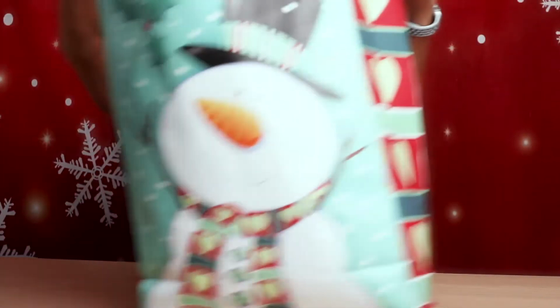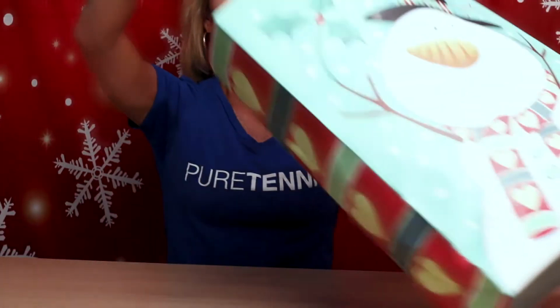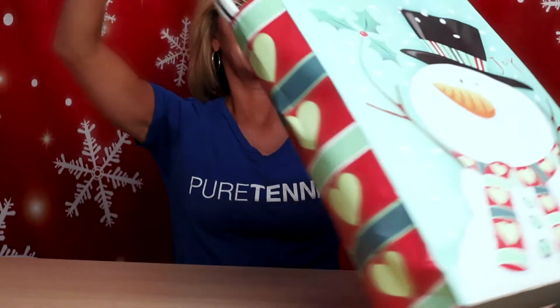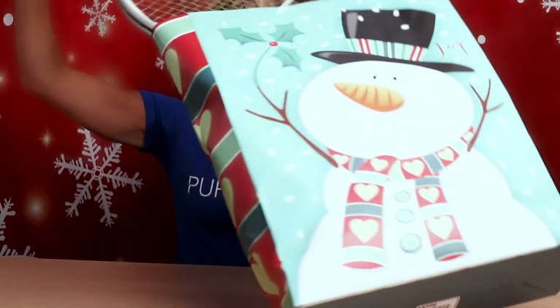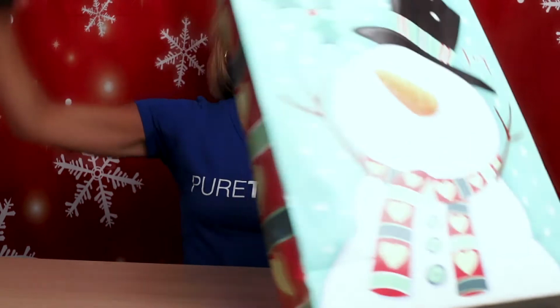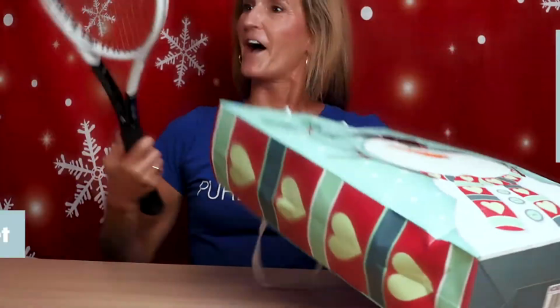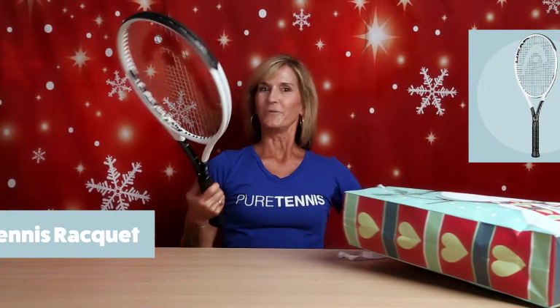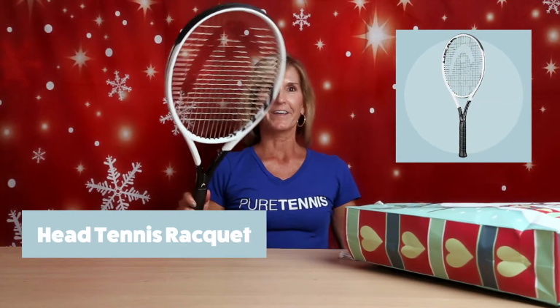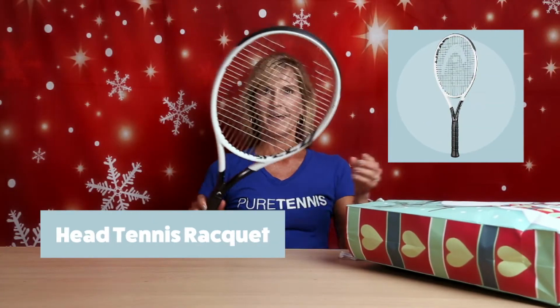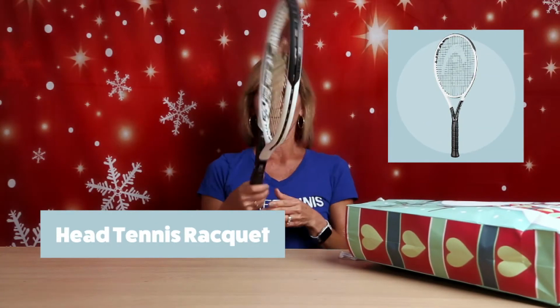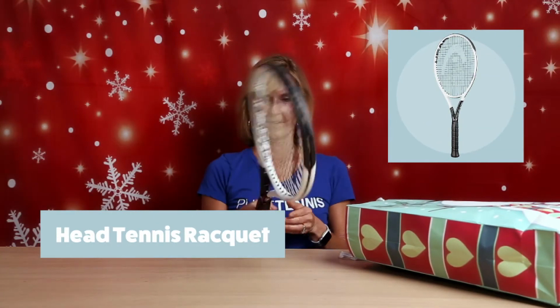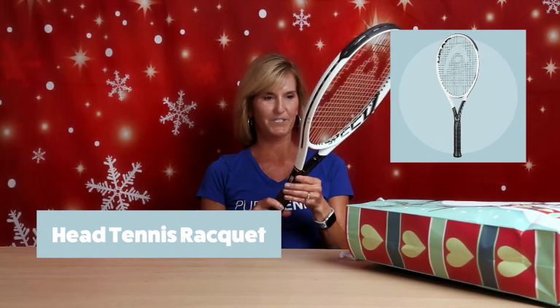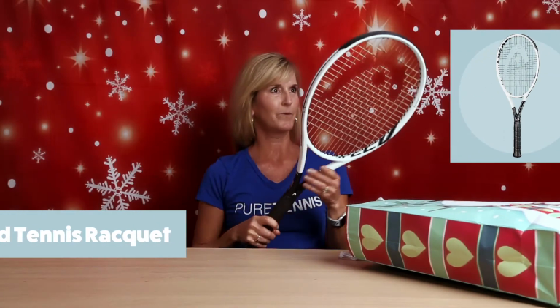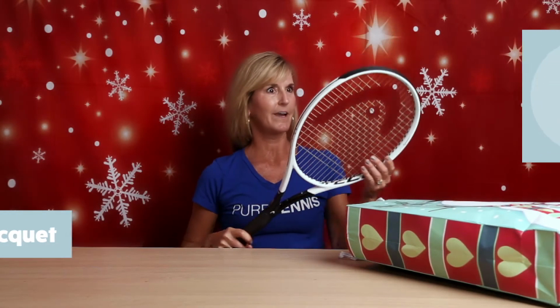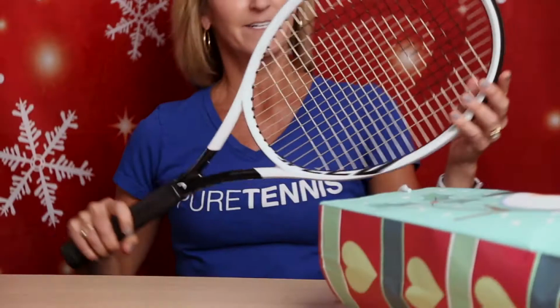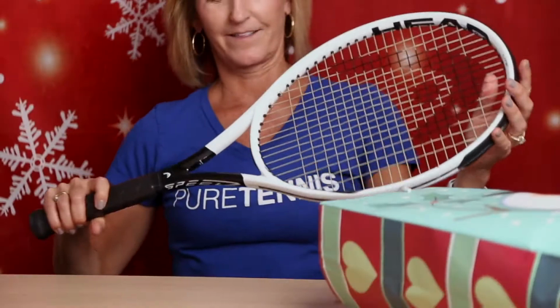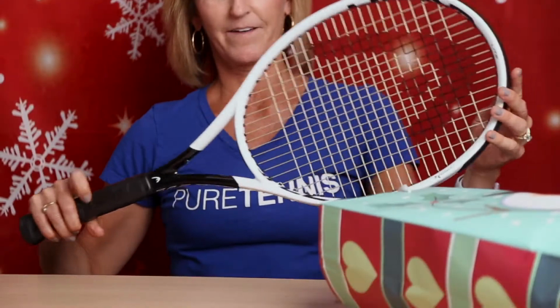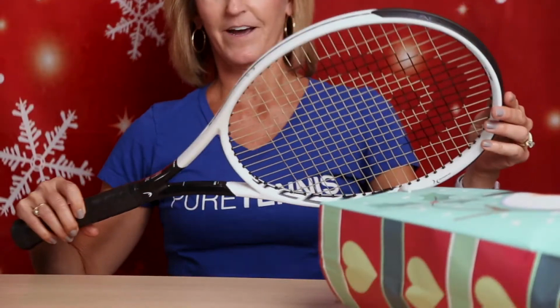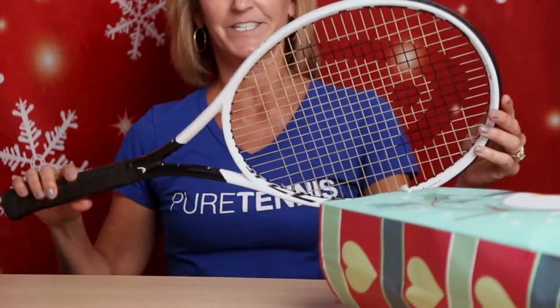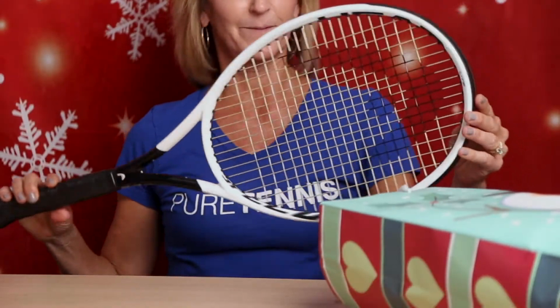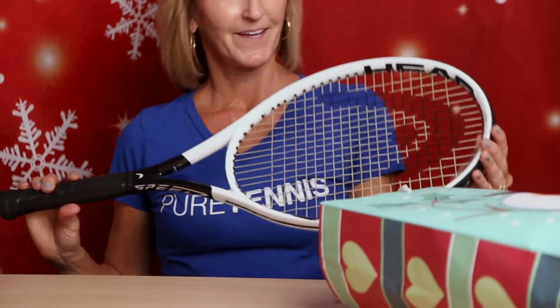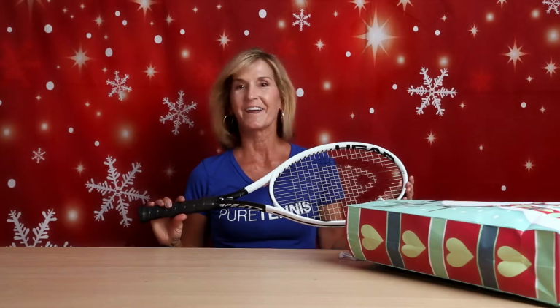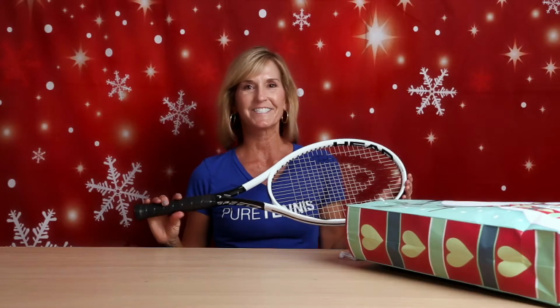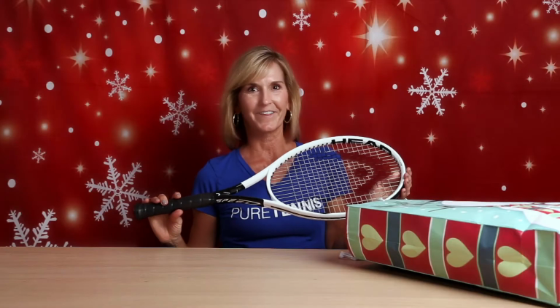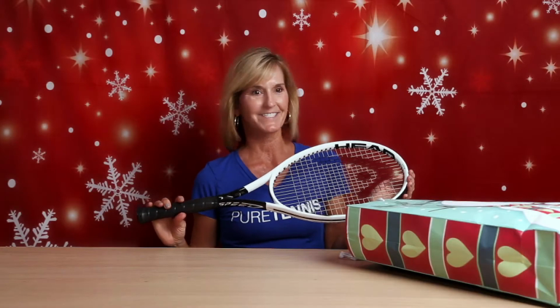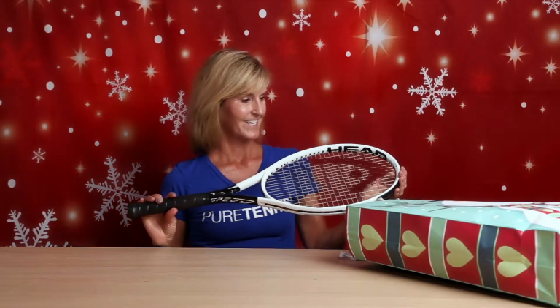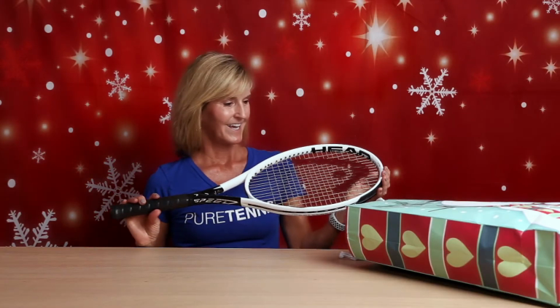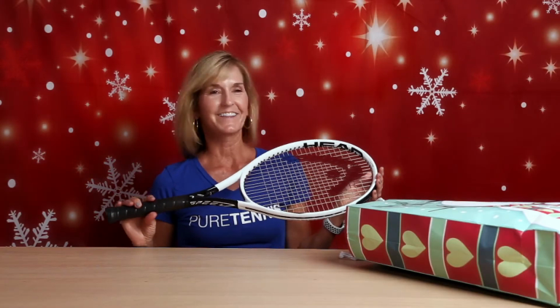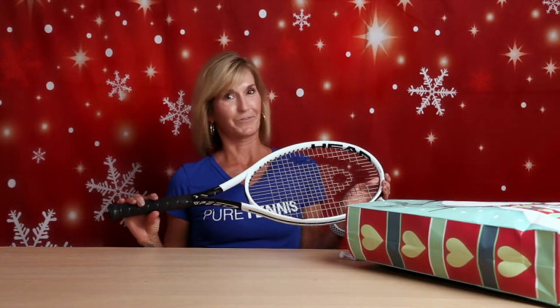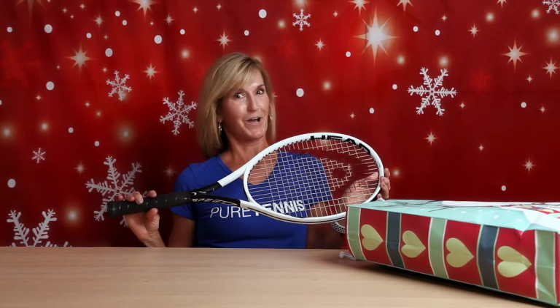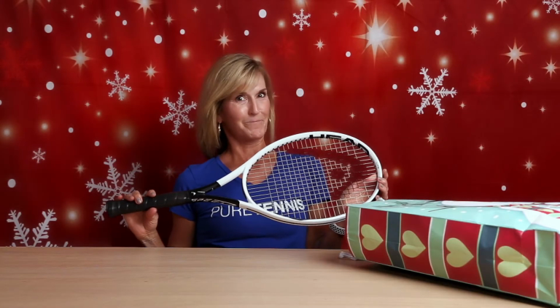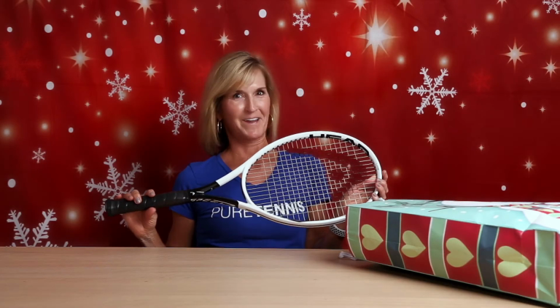What do we have here? A new racket from Head. Feels super light. Love the color scheme. I can't wait to hit with this — I think this is really going to upgrade my game.